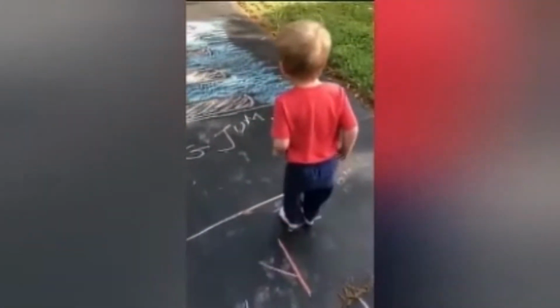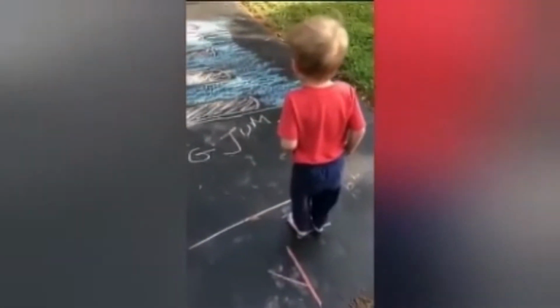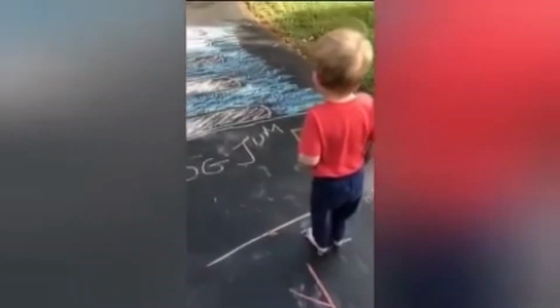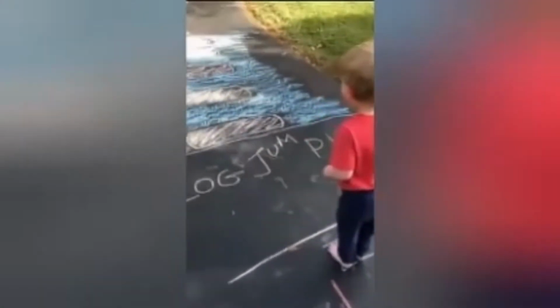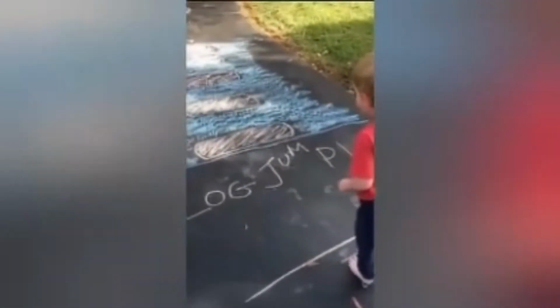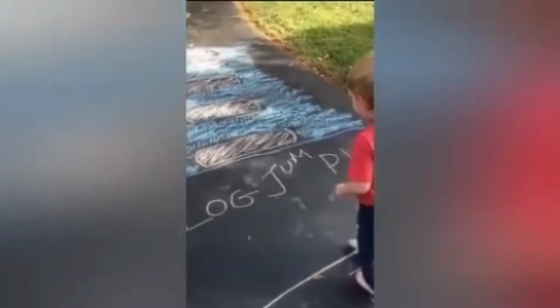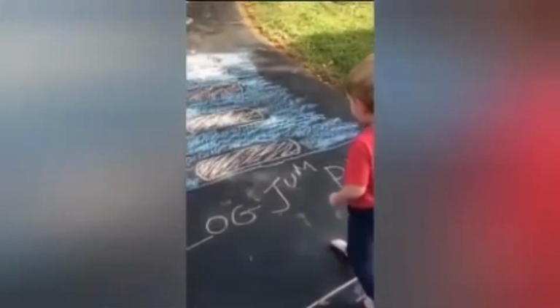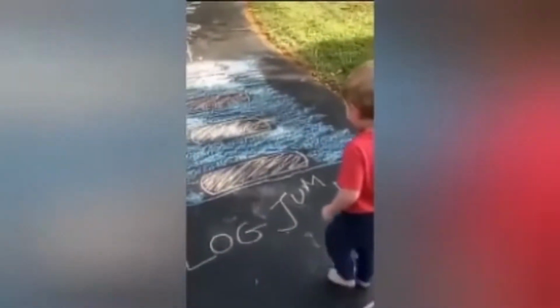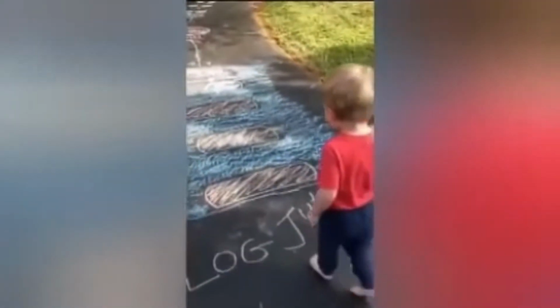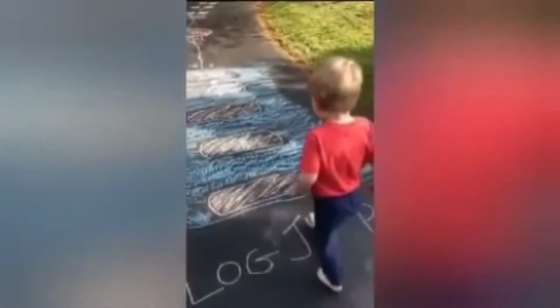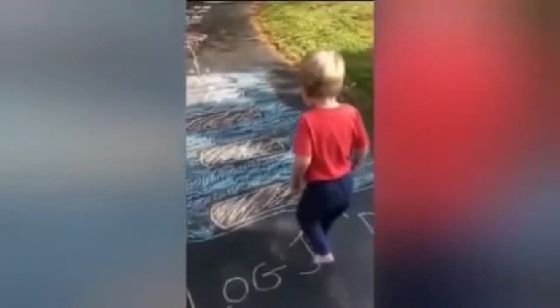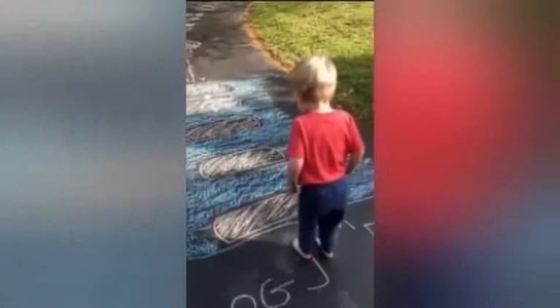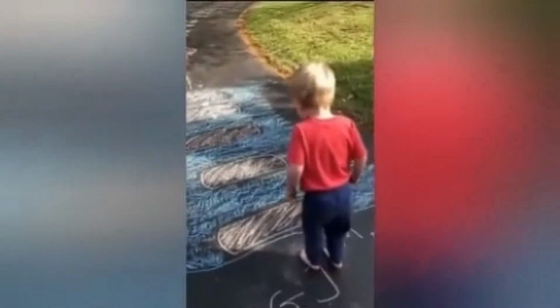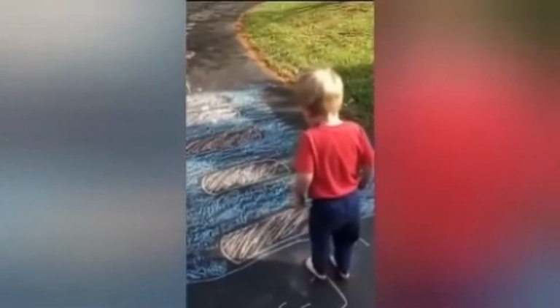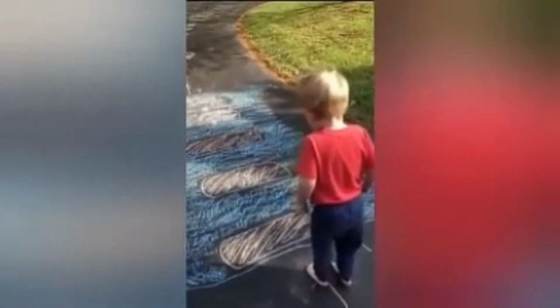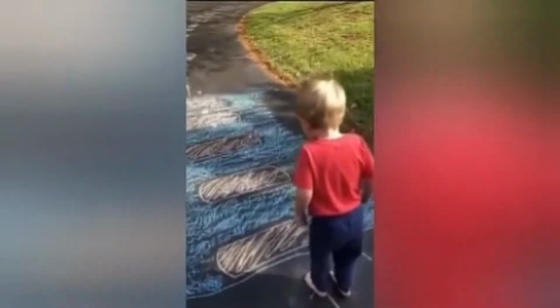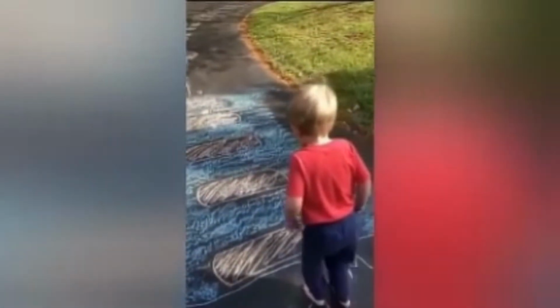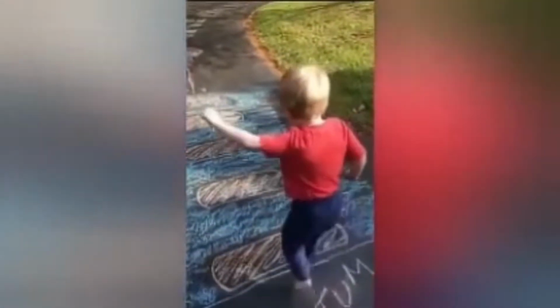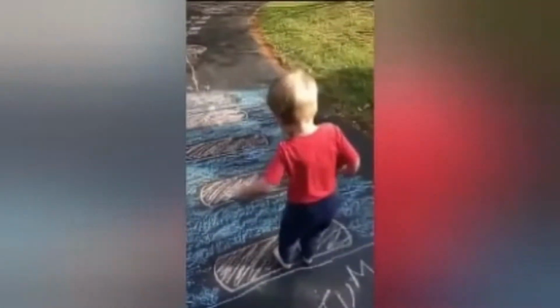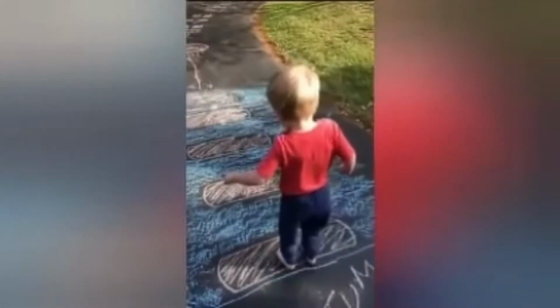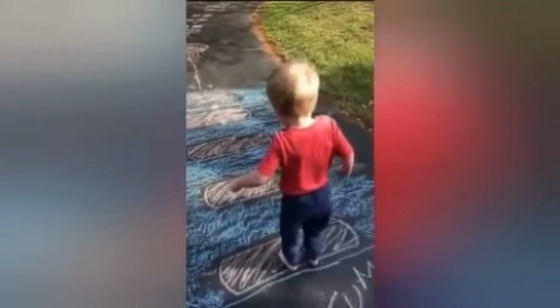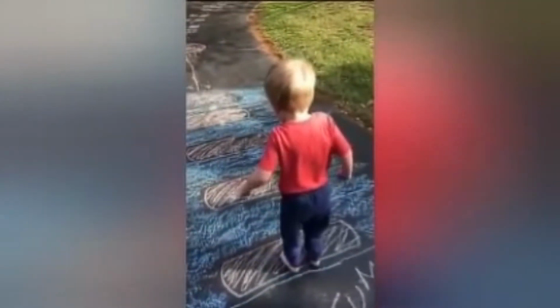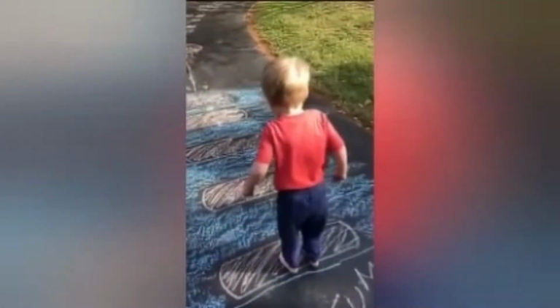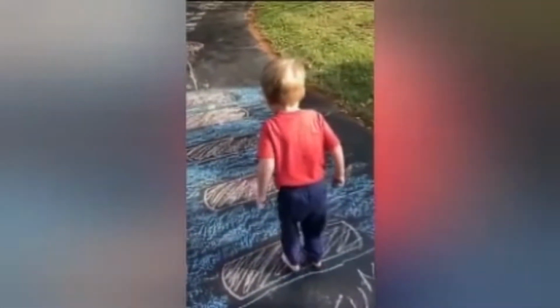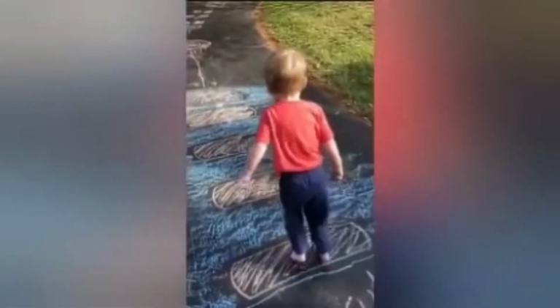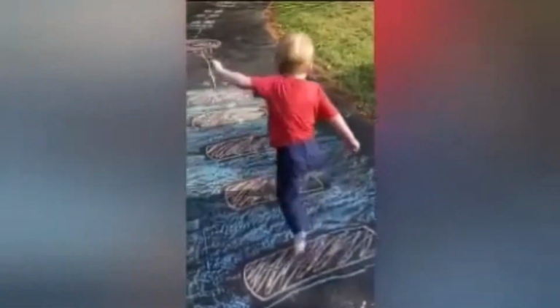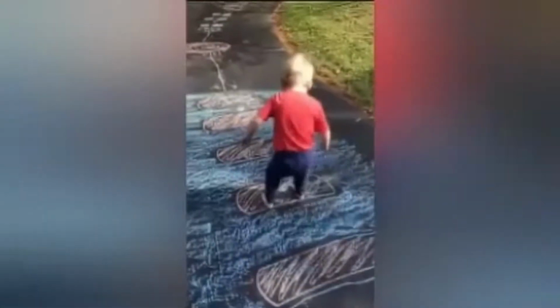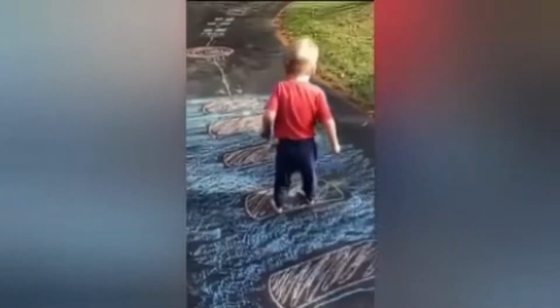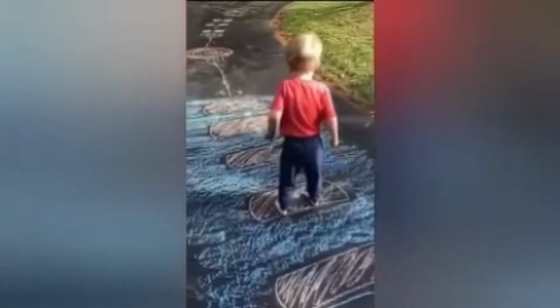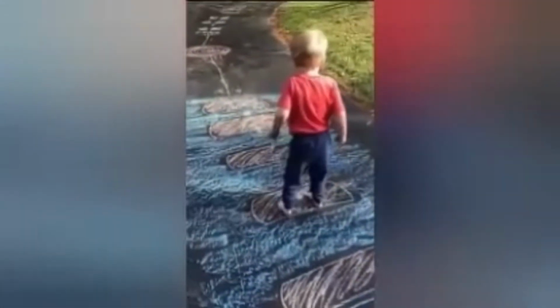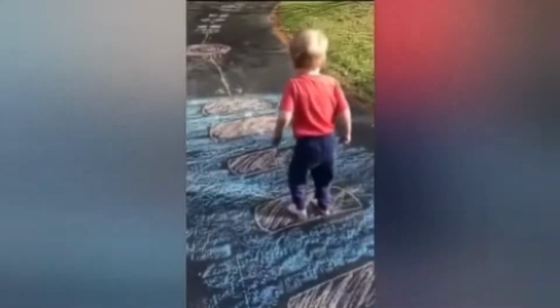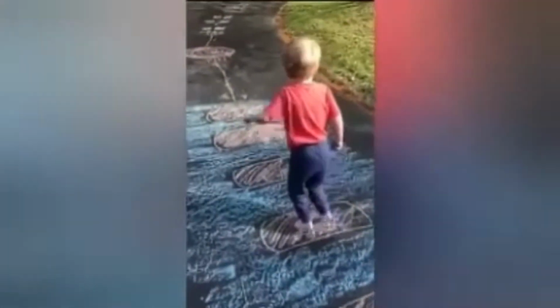Alright, hug jump time. We're going to jump on the logs, but not in the water. Jump on the logs. Good job. Jump on the next one. Great job. Next one.